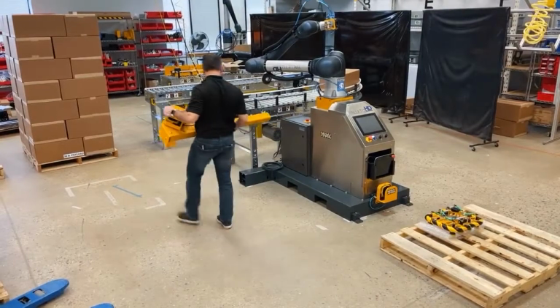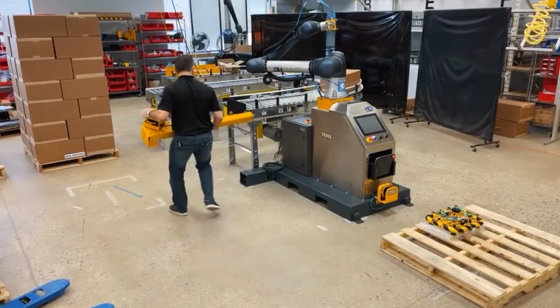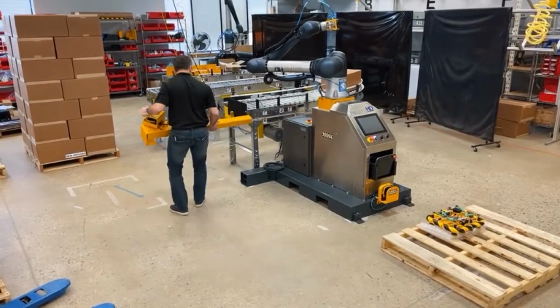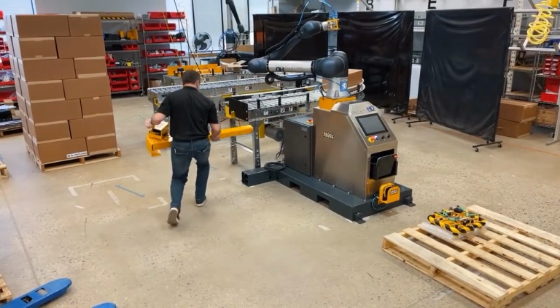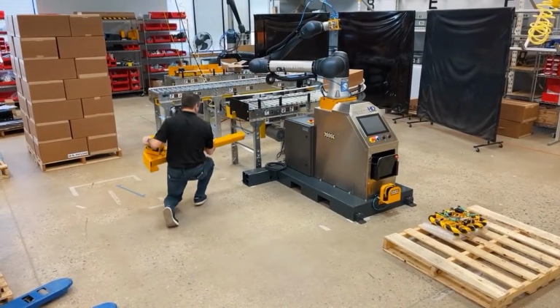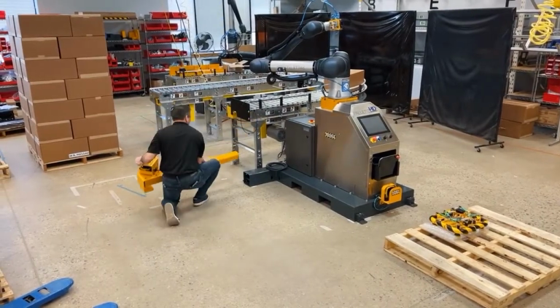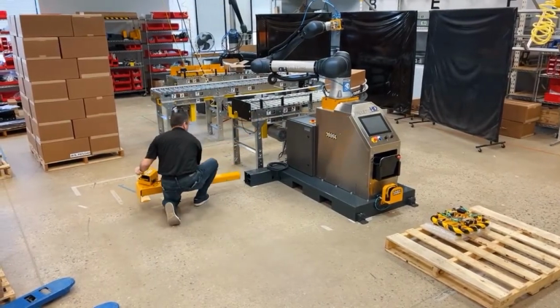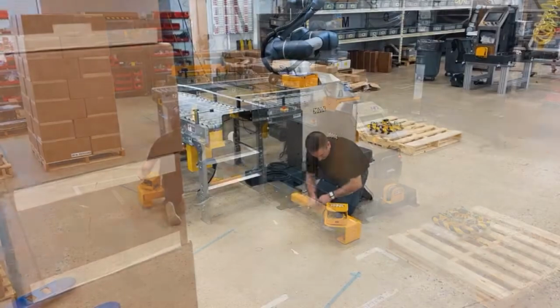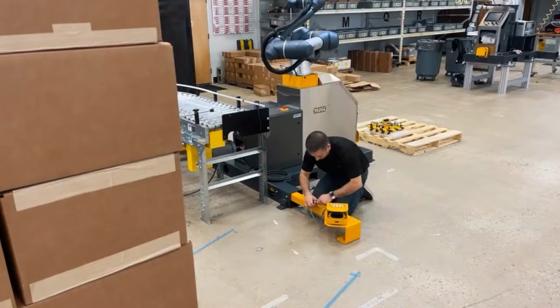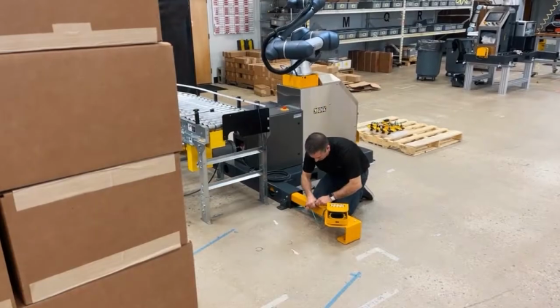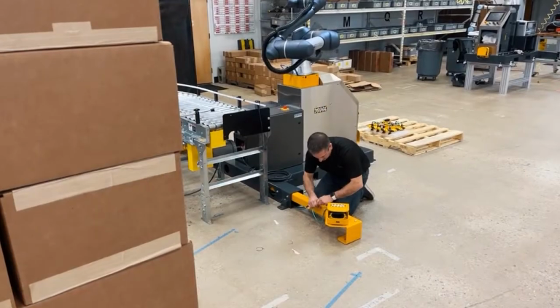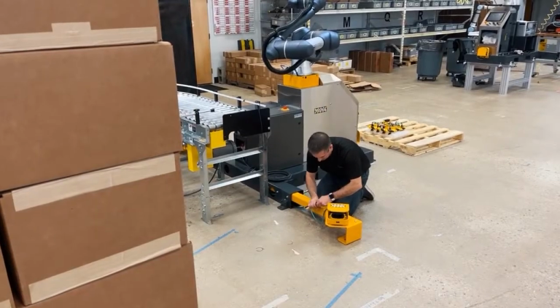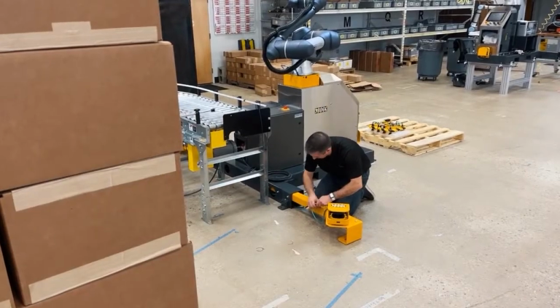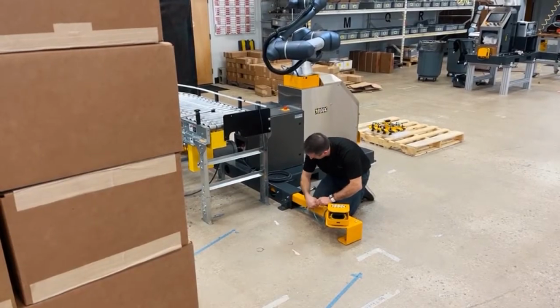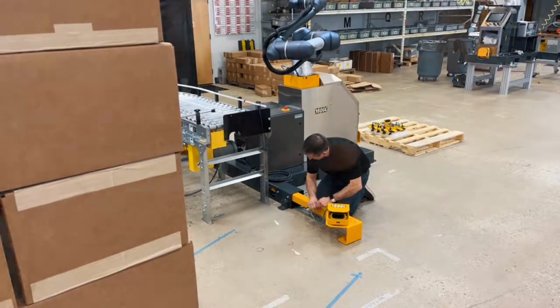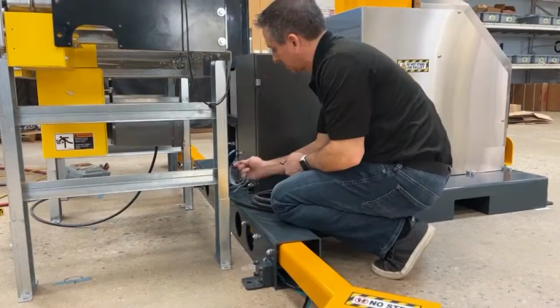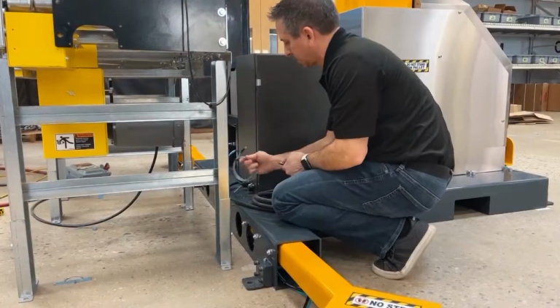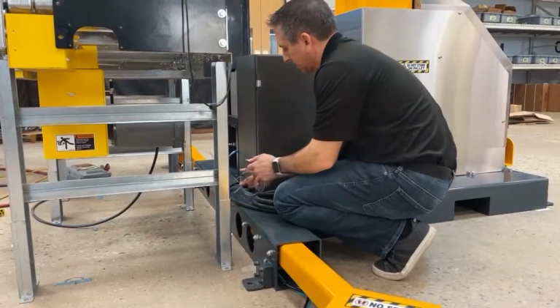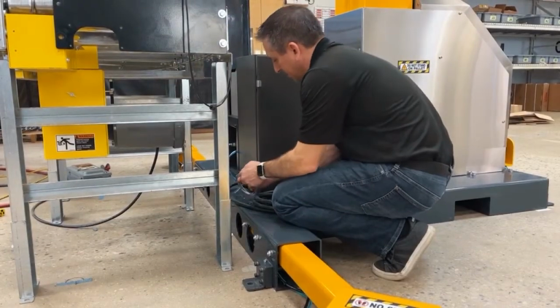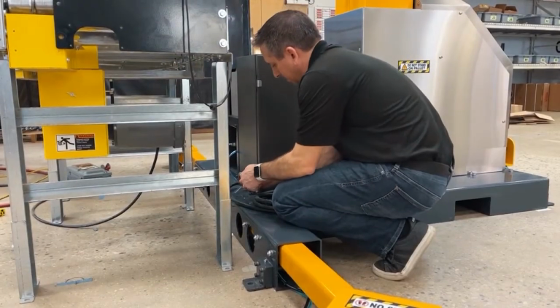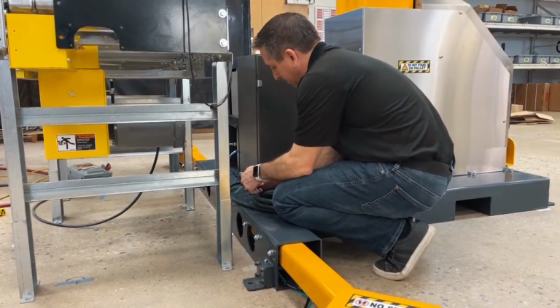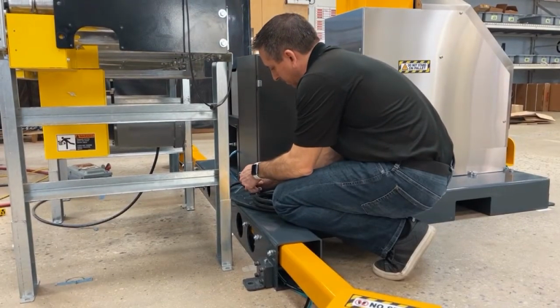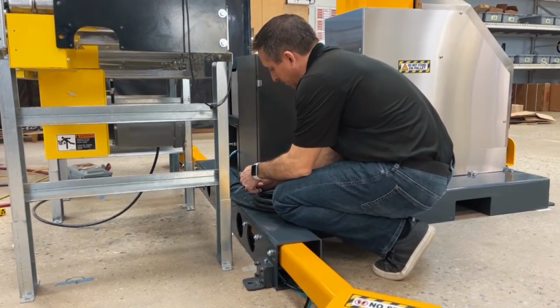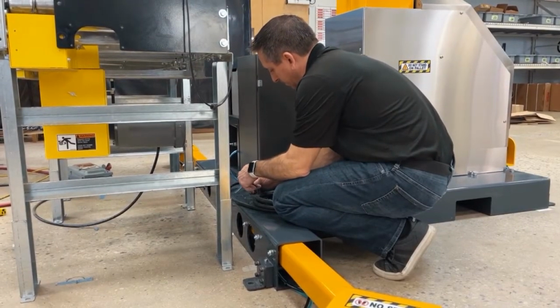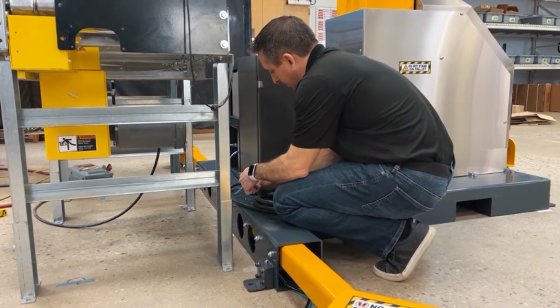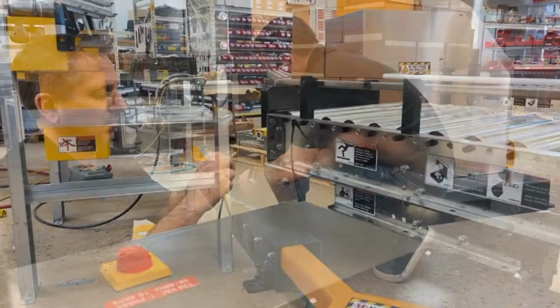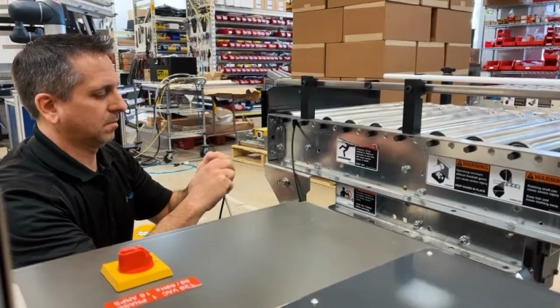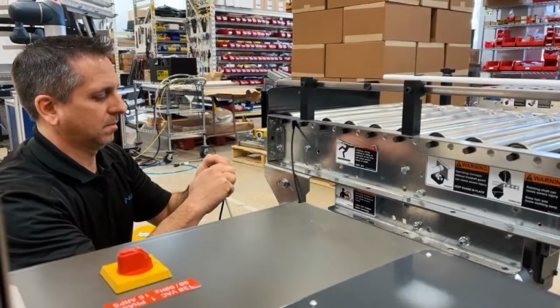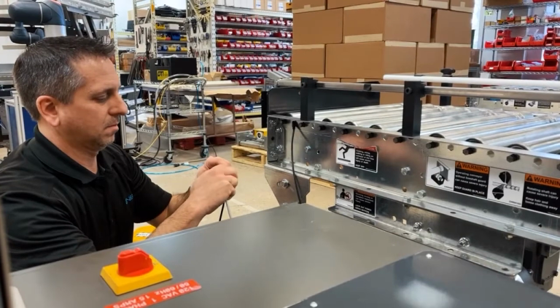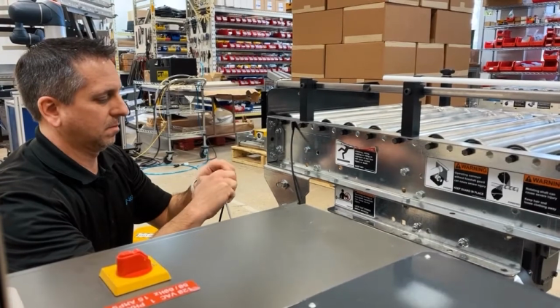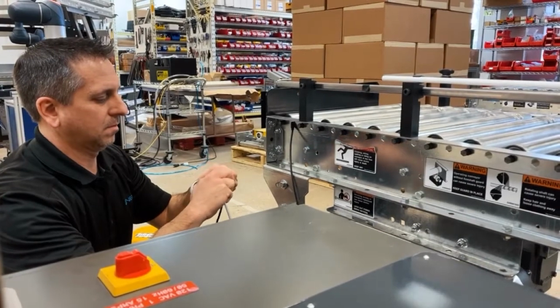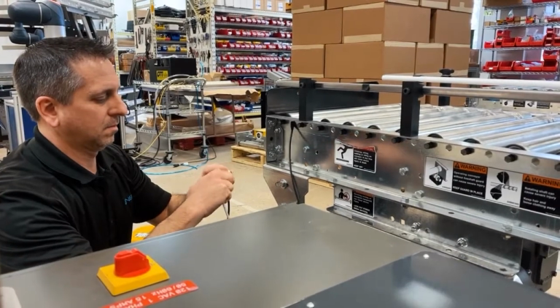The same steps are repeated on the other side where the second pallet will be located. After the outriggers are mounted and connected, the box presence sensor needs to be mounted to the existing in-feed conveyor.